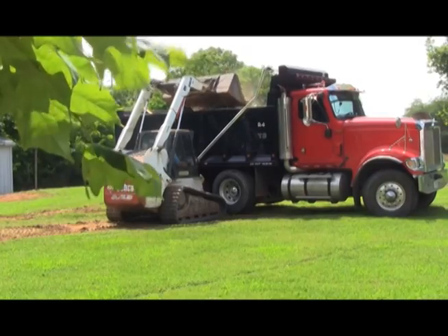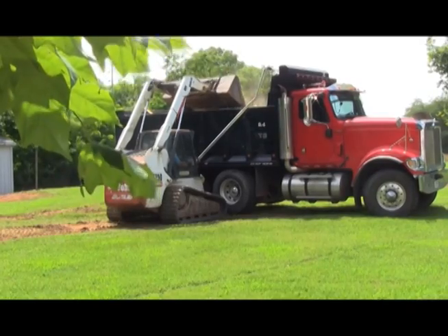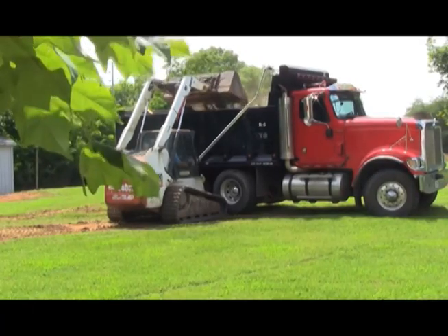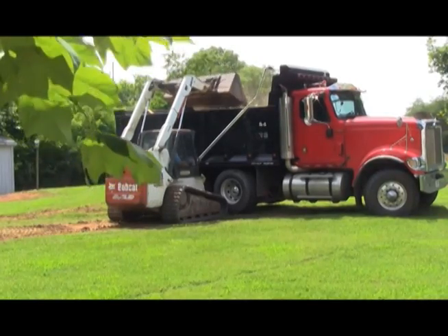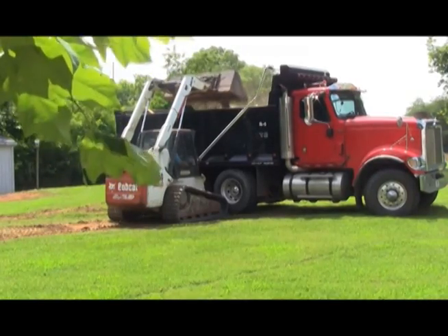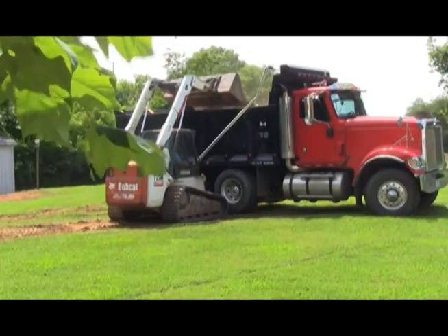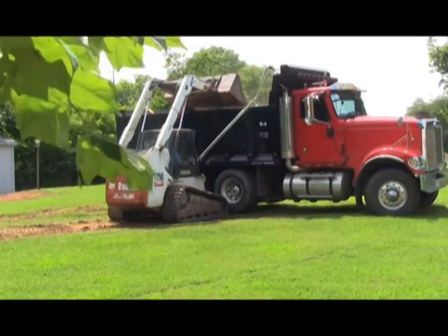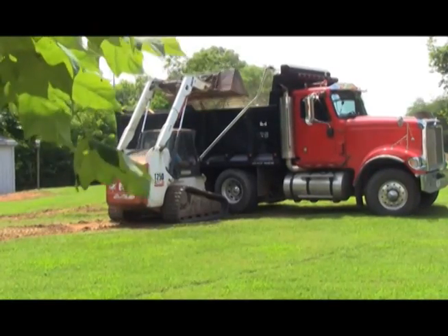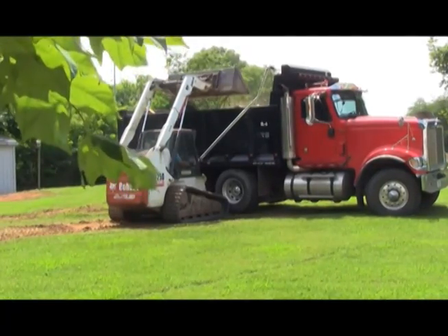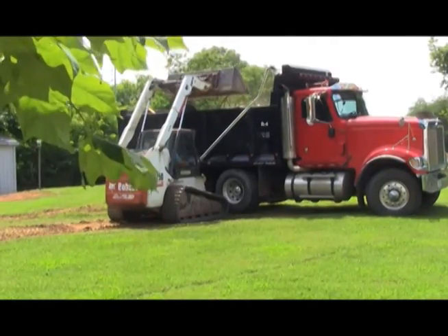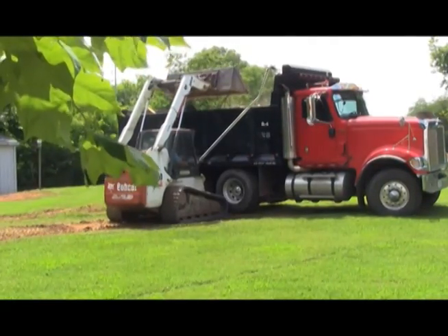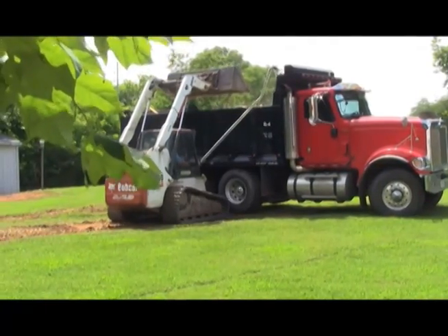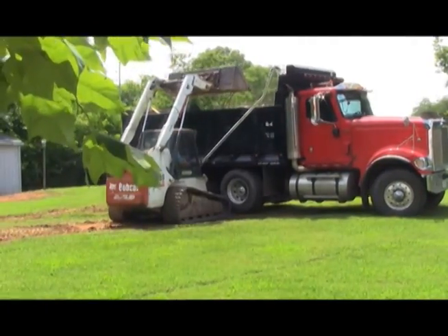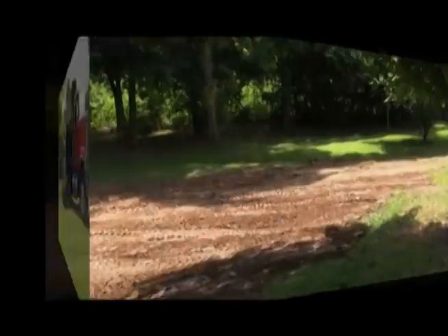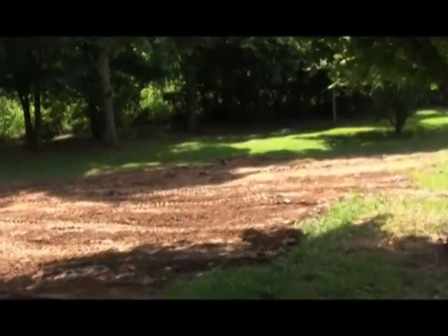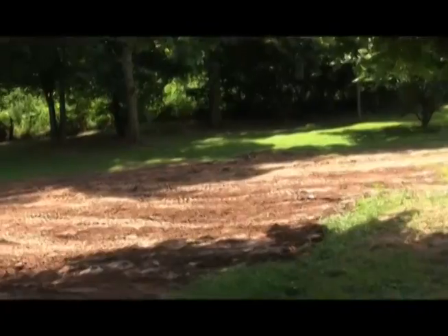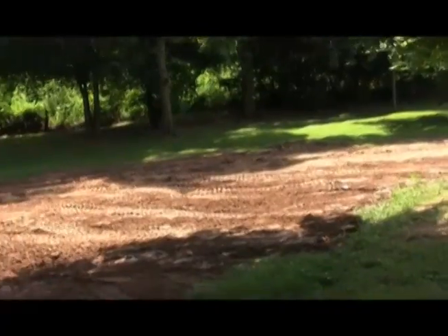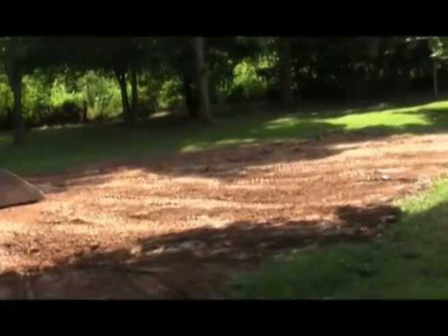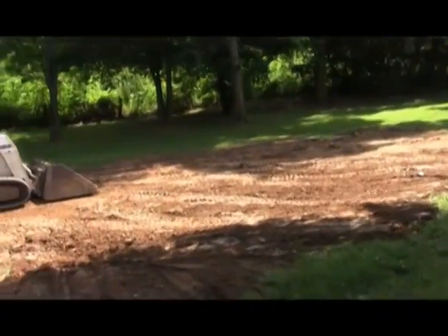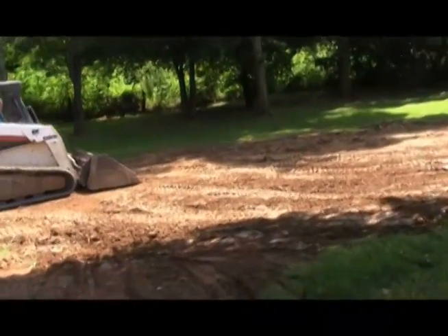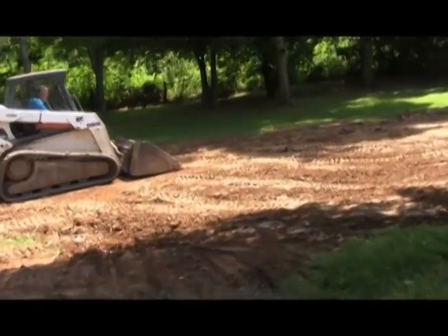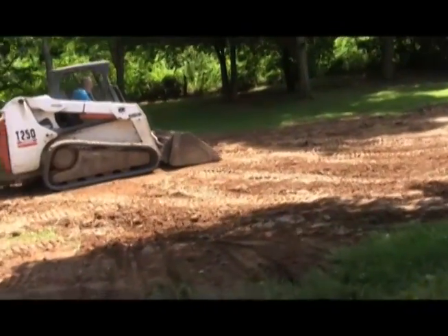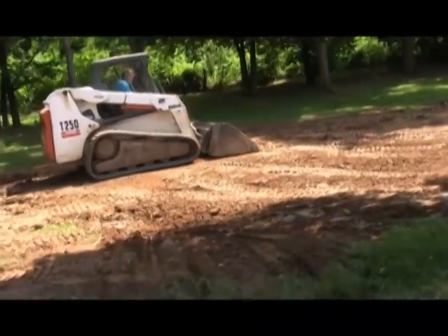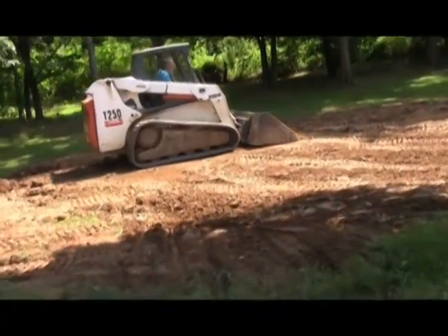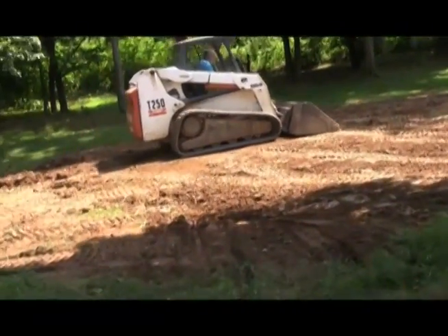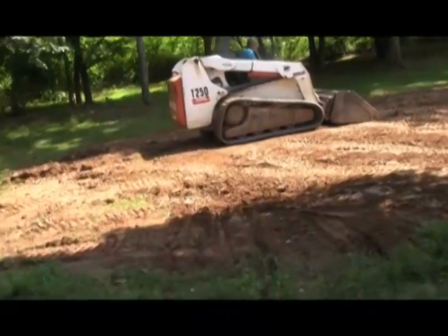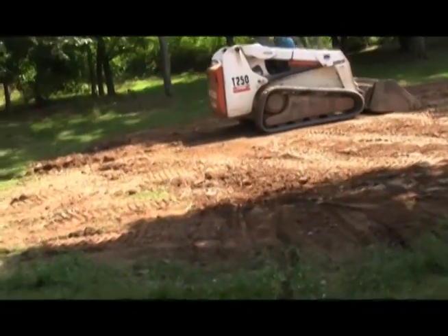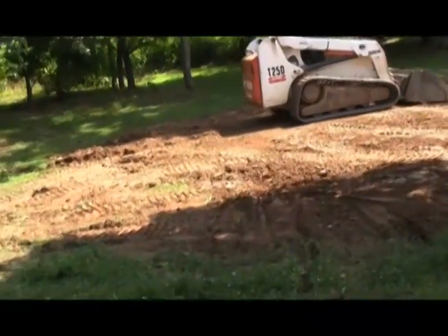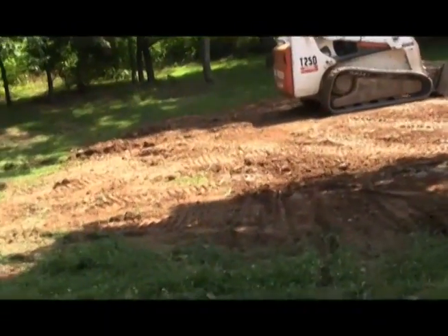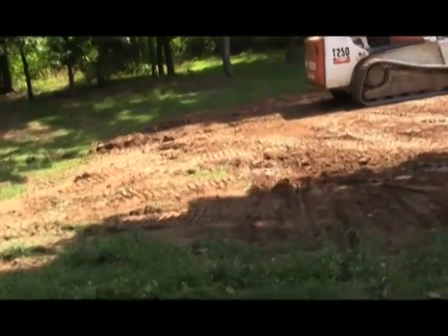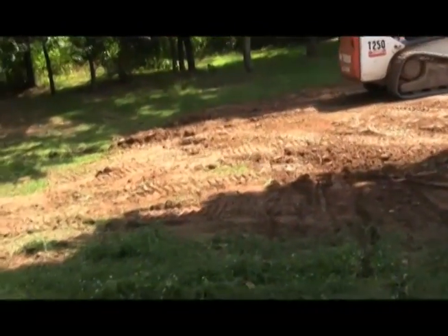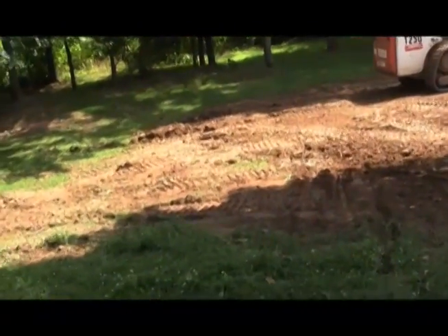First, we dropped our soil into the hole. Second, we removed all of the lumber. And then third, we did a wonderful job of grading this yard.